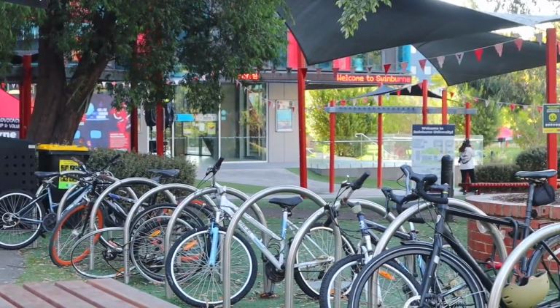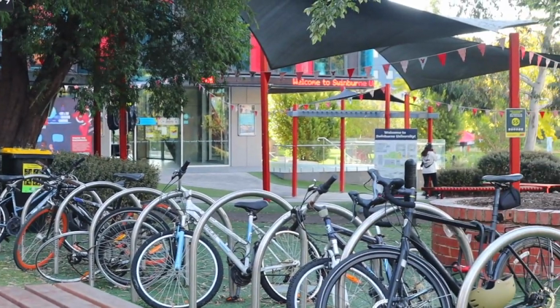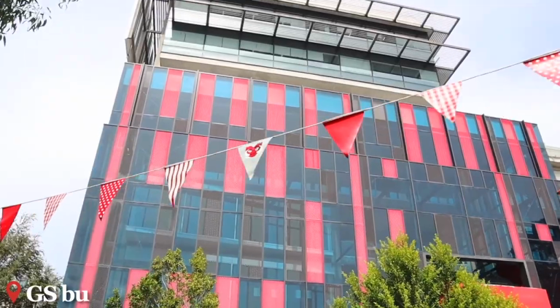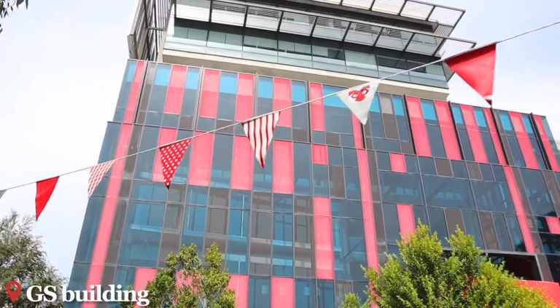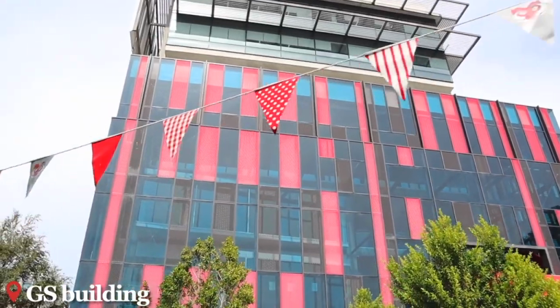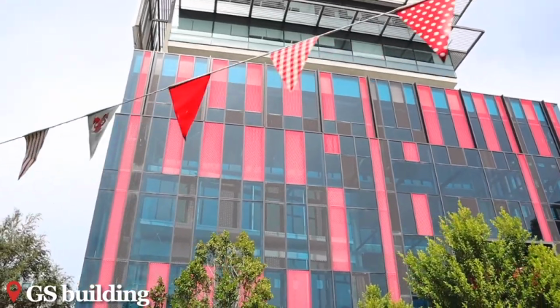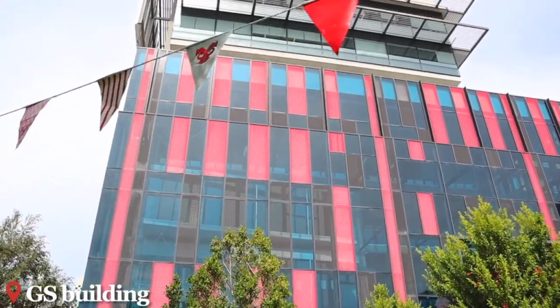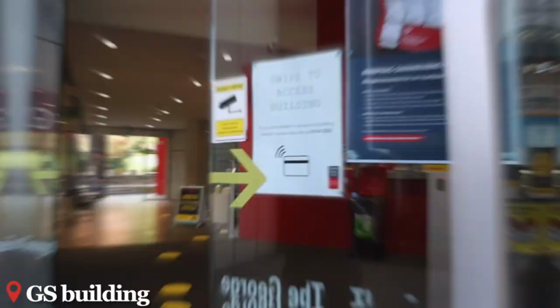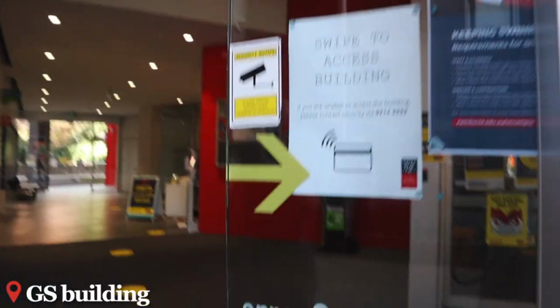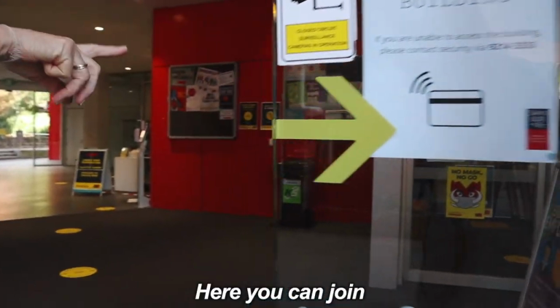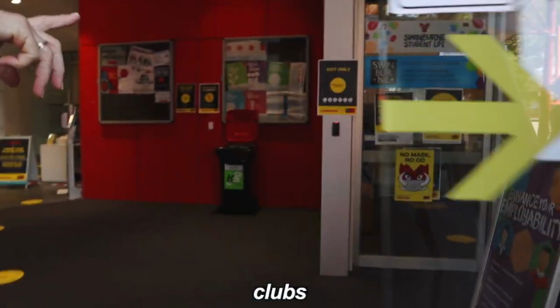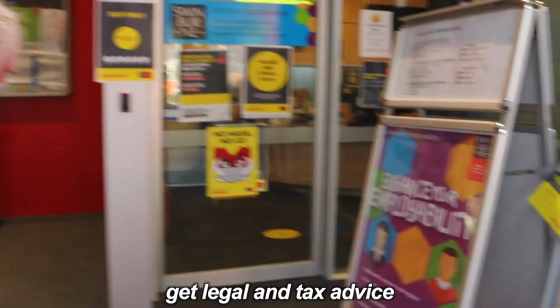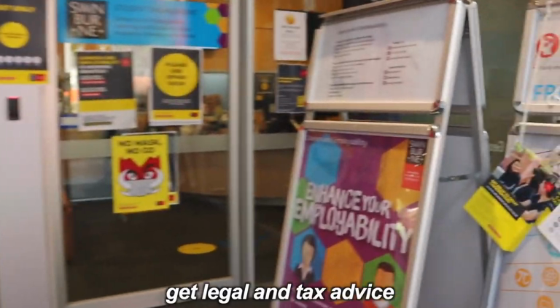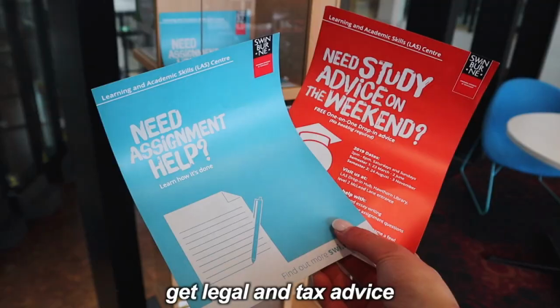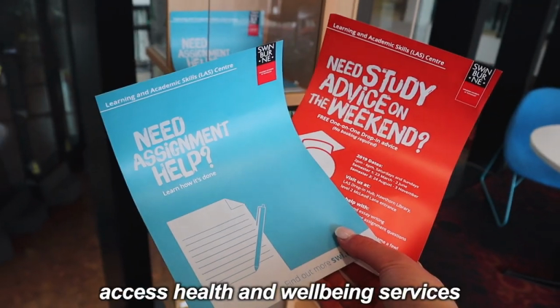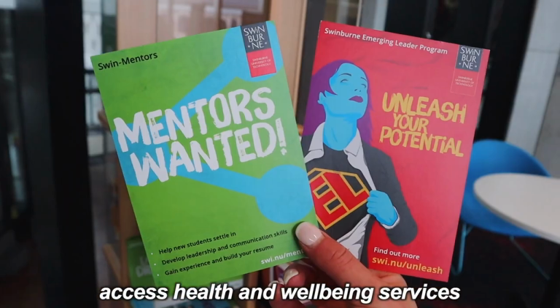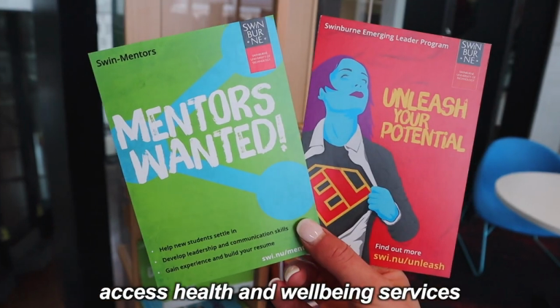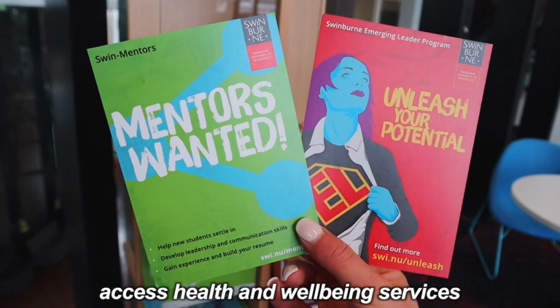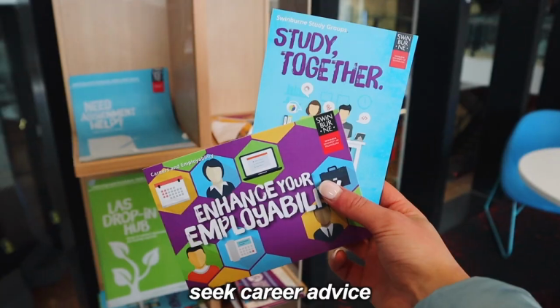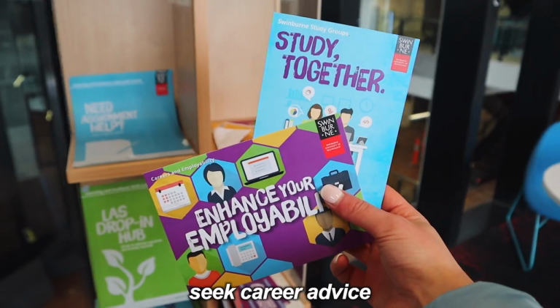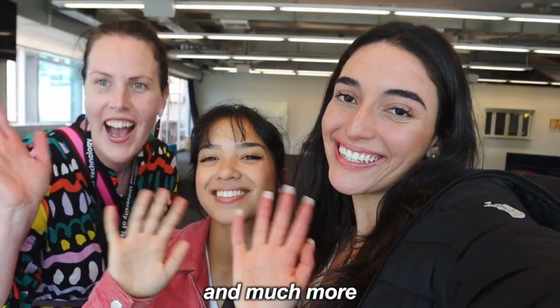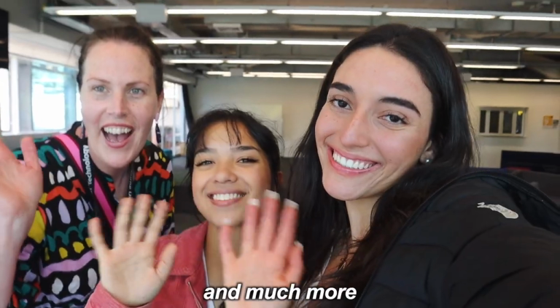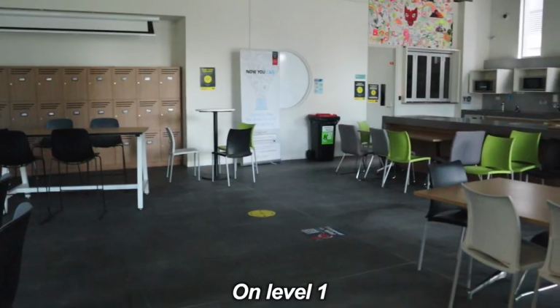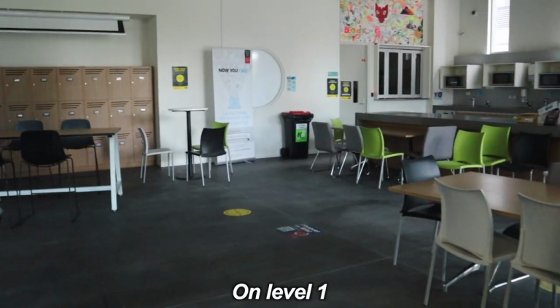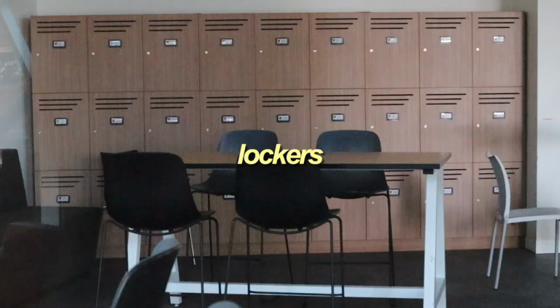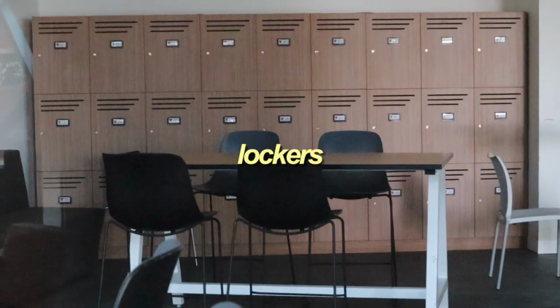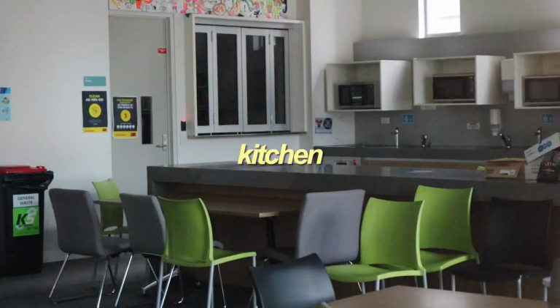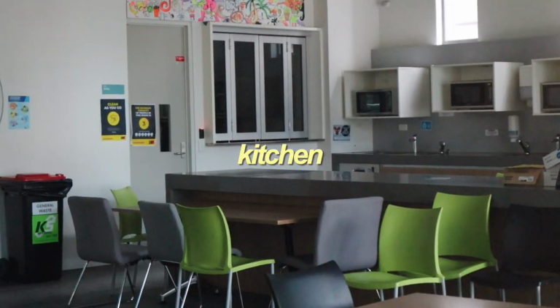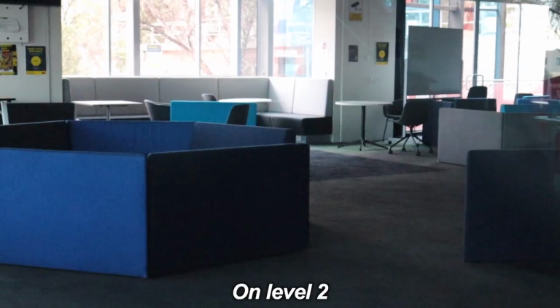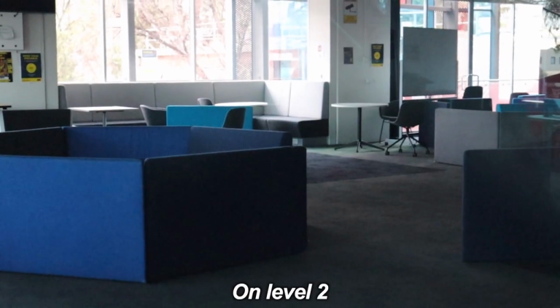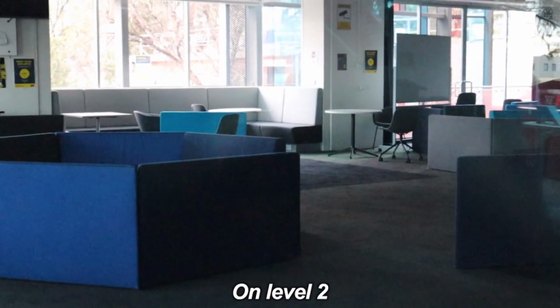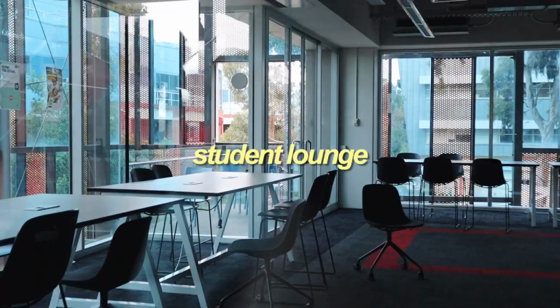The GS is an iconic building with its black and red design. Here you can join clubs, get legal and tax advice, access health and wellbeing services, see career advice and much more. On level one you'll find lockers and a kitchen, and on level two there is a student lounge.